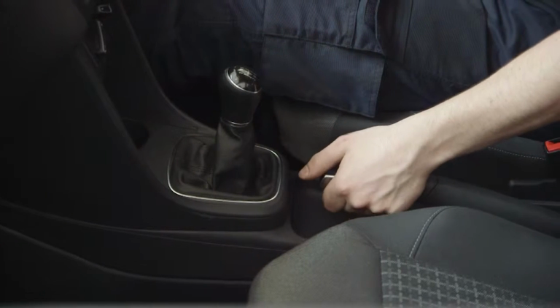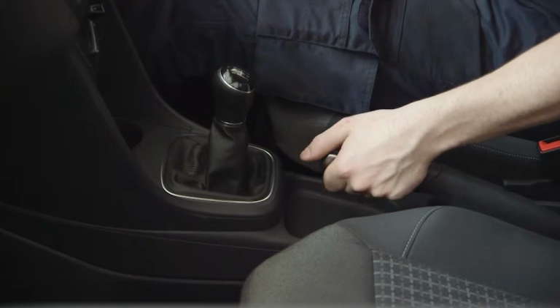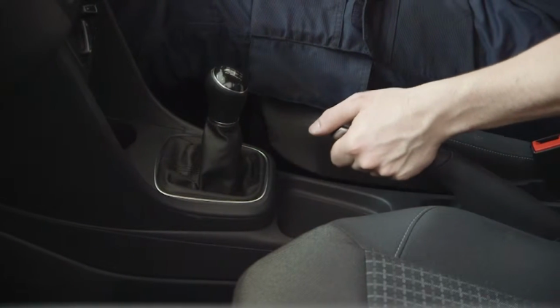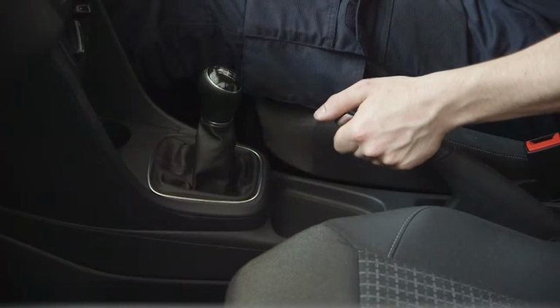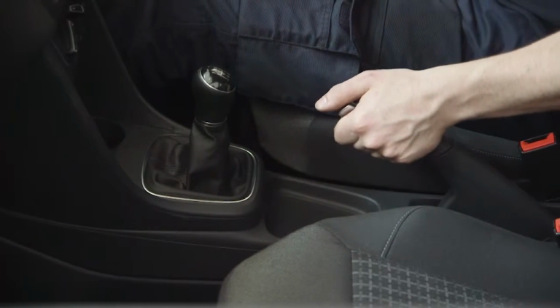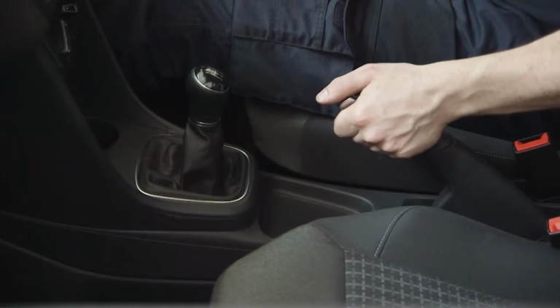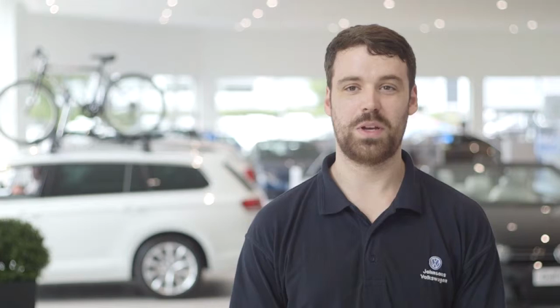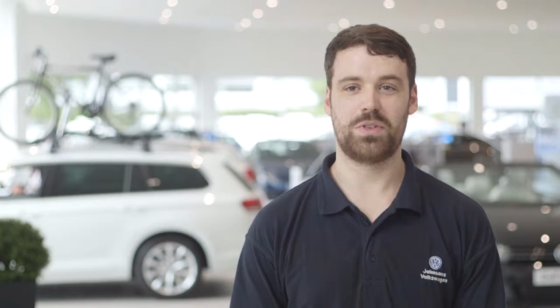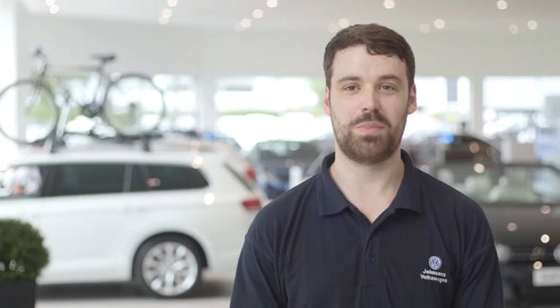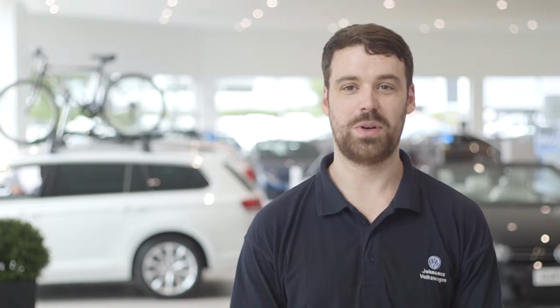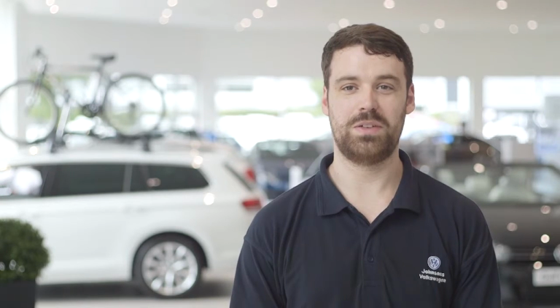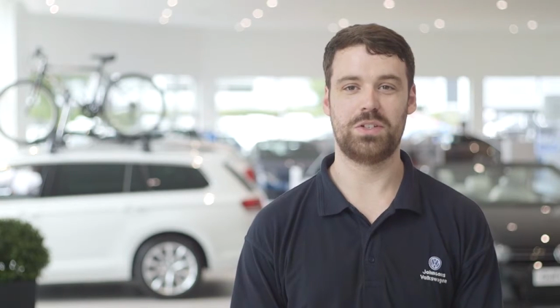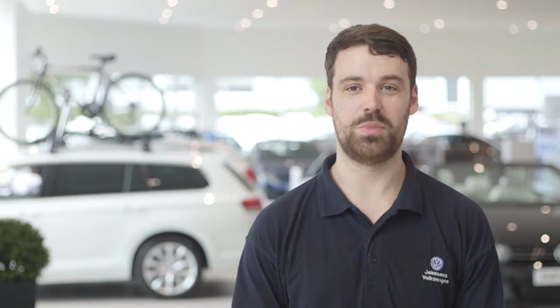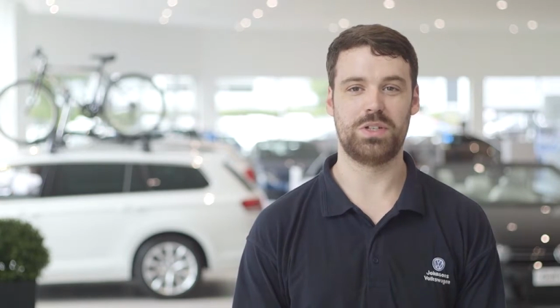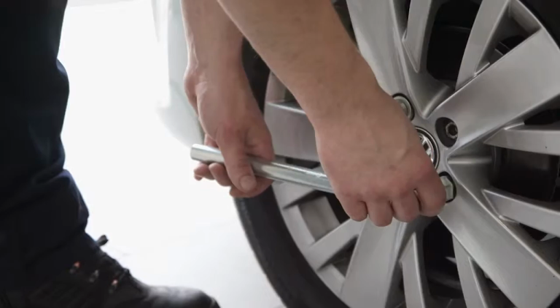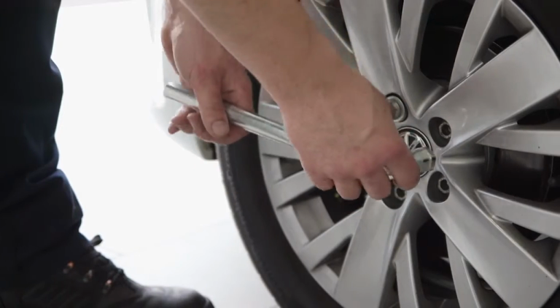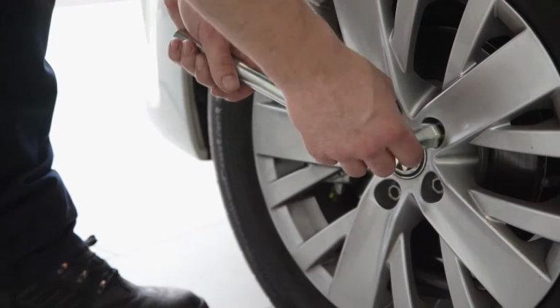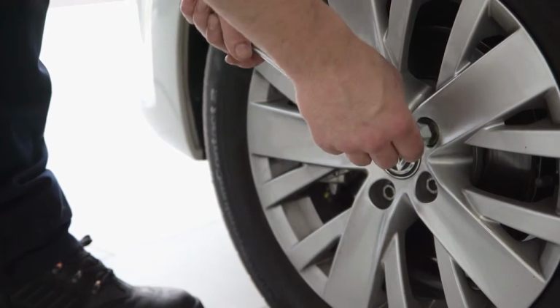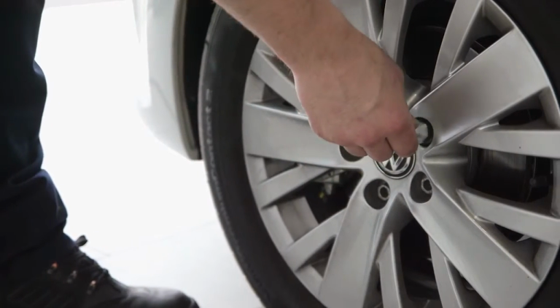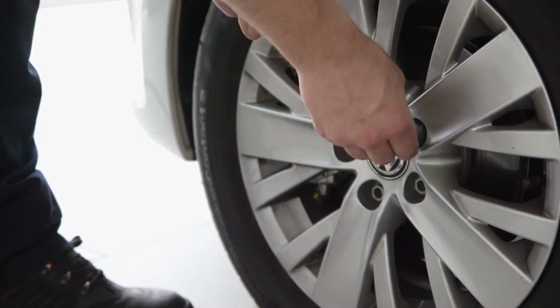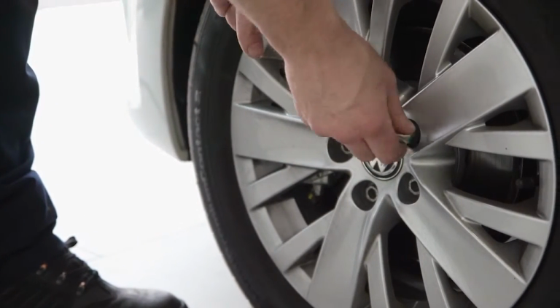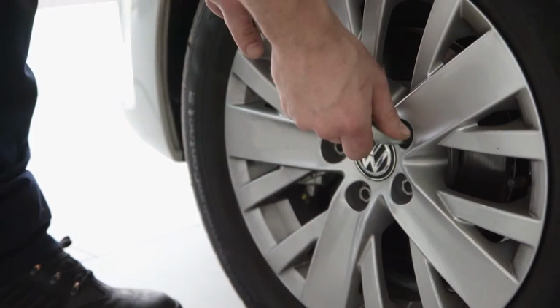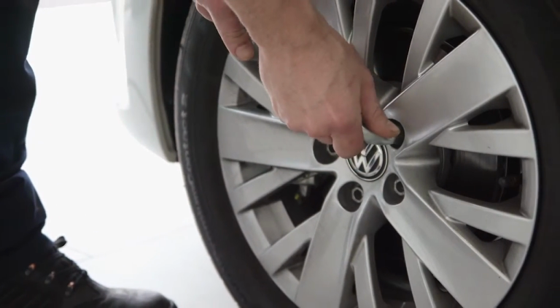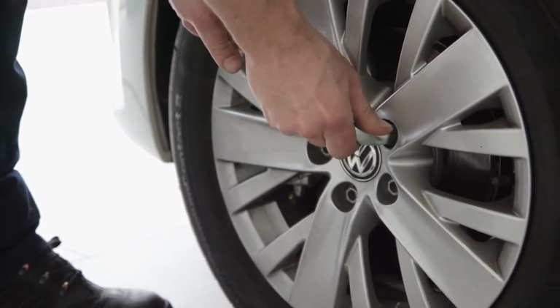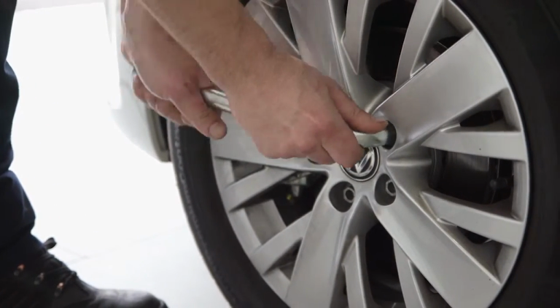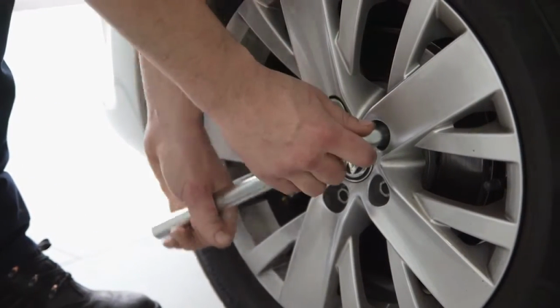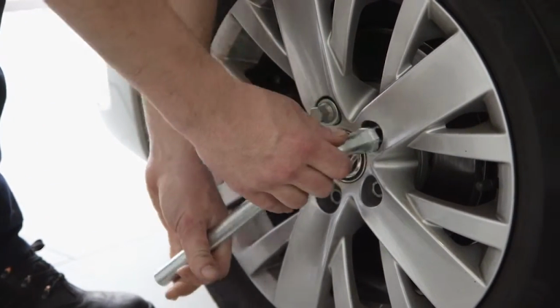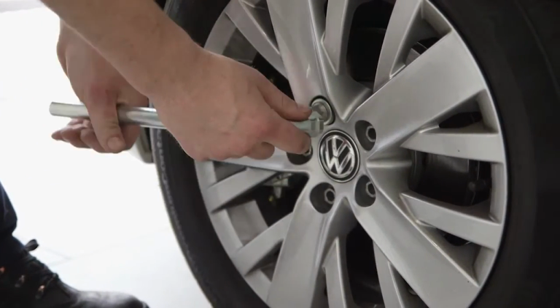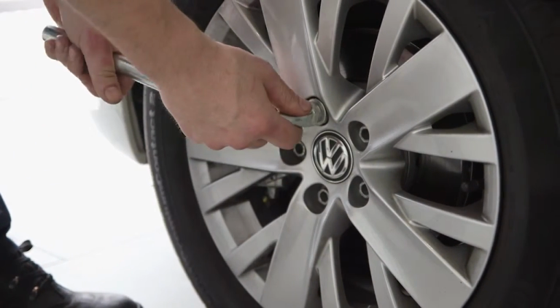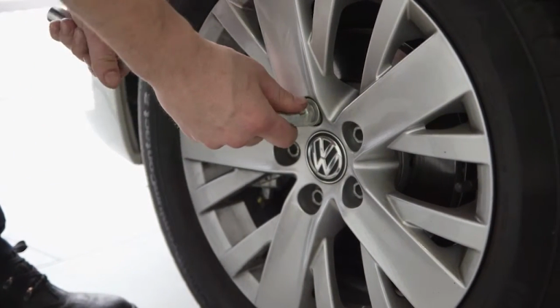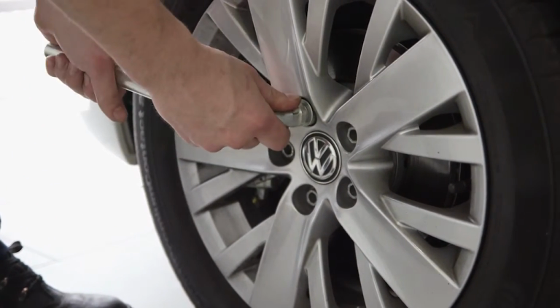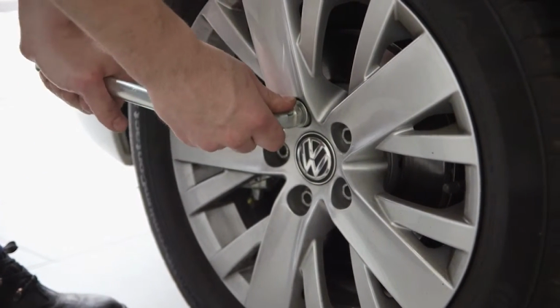Loosen your wheel nuts while keeping your back straight and body weight evenly distributed on both feet. Don't remove them completely — you just want to loosen them before you jack the car up.